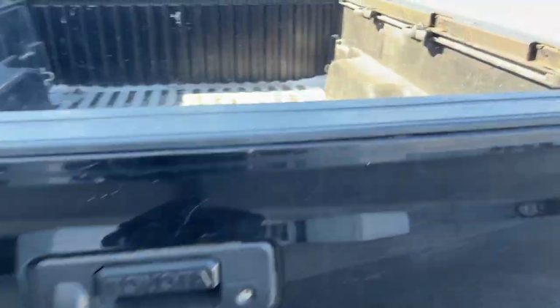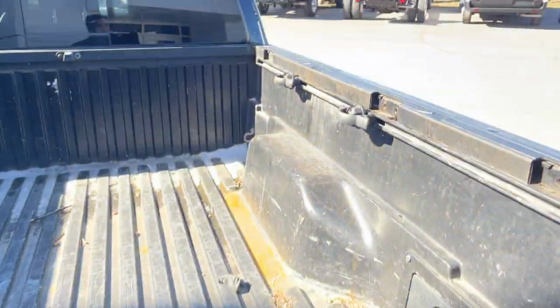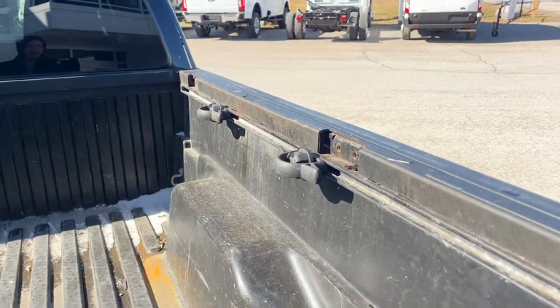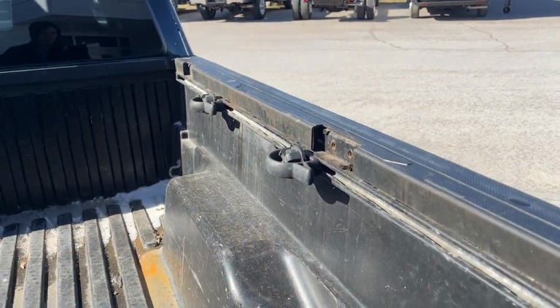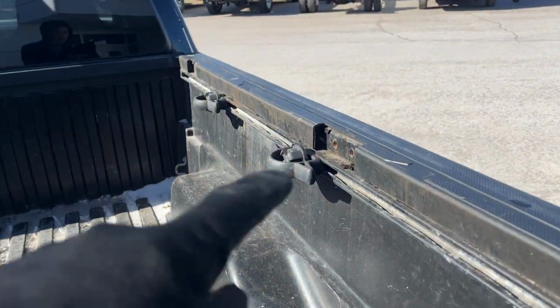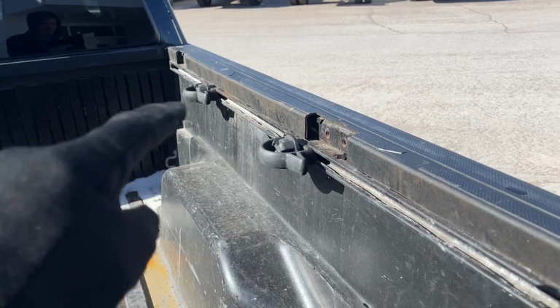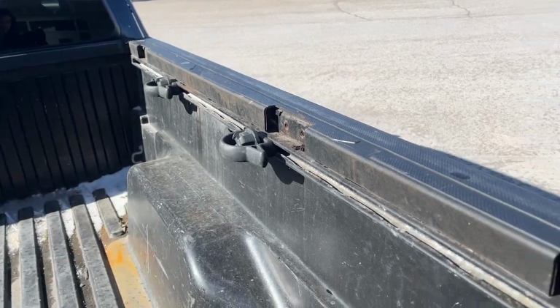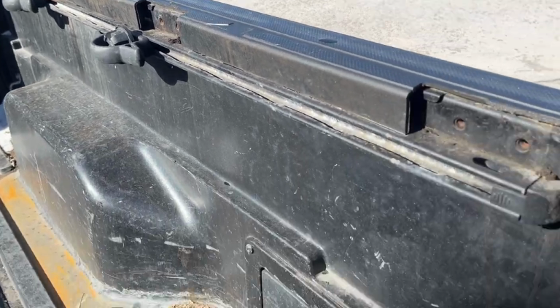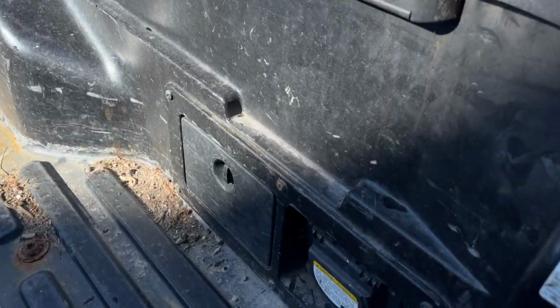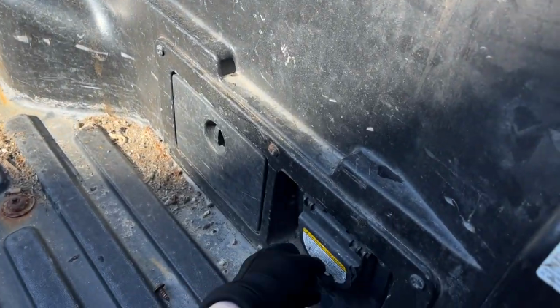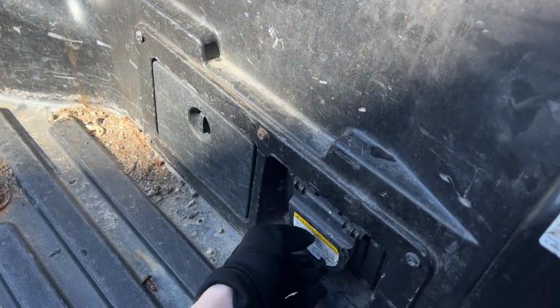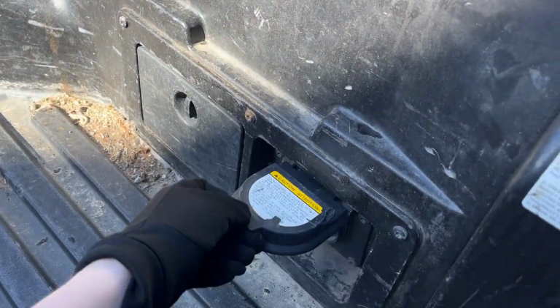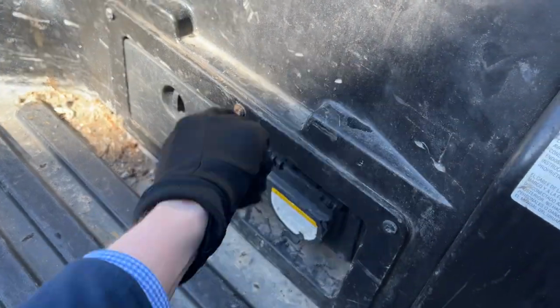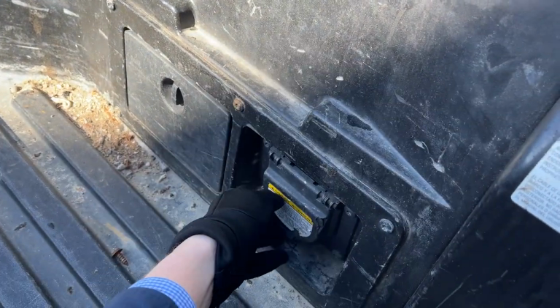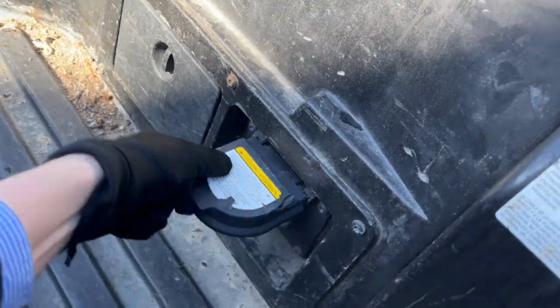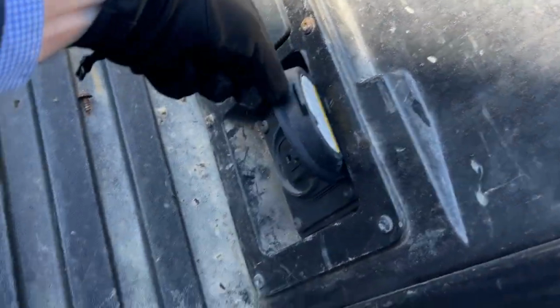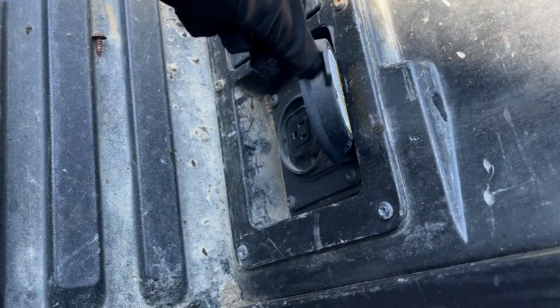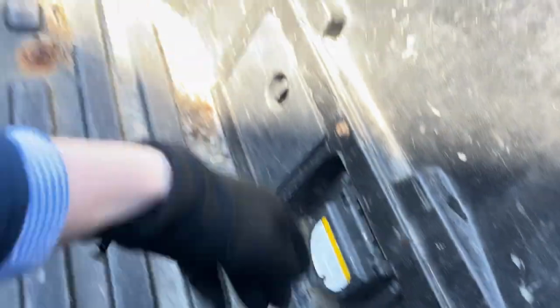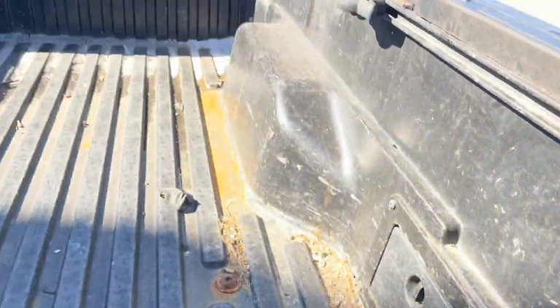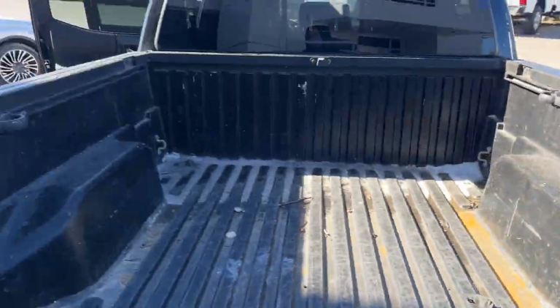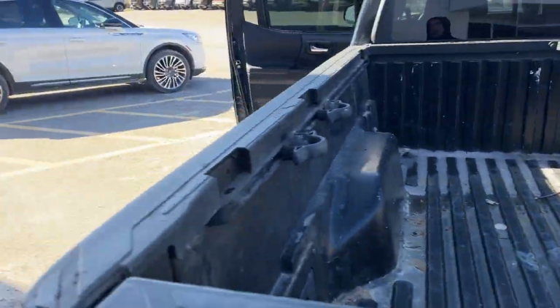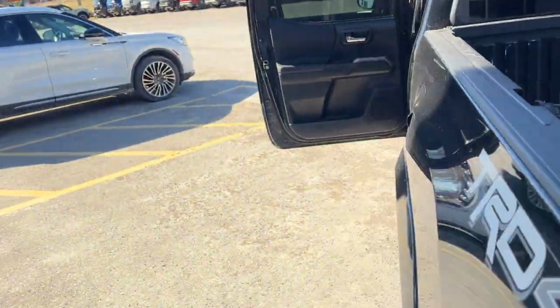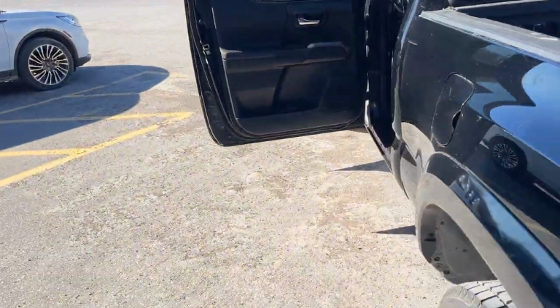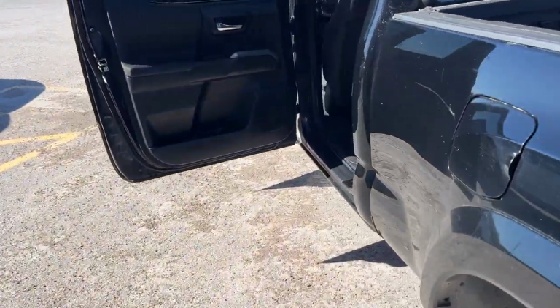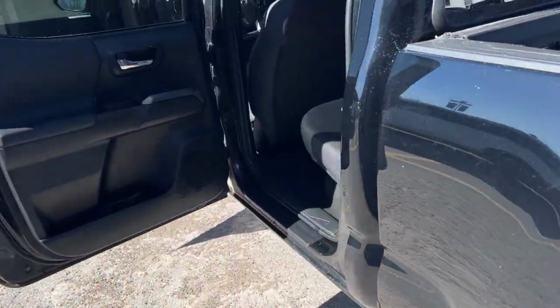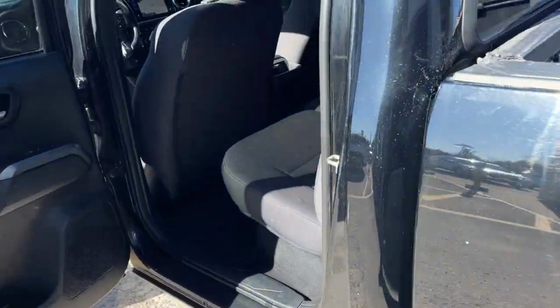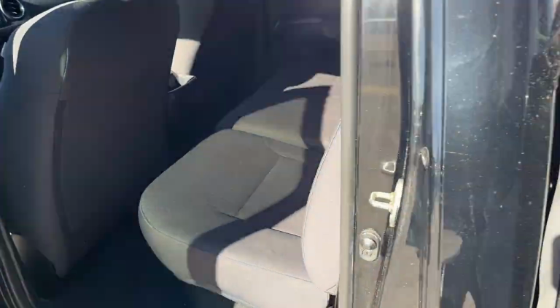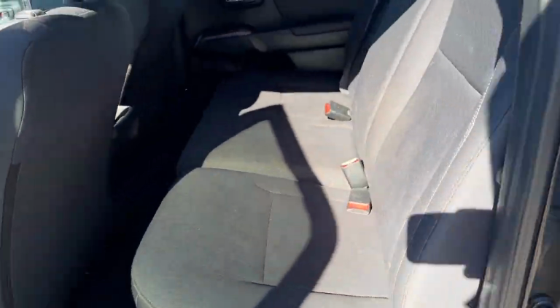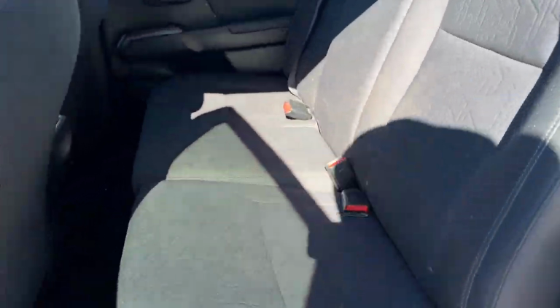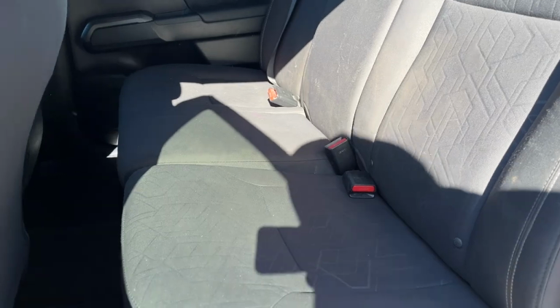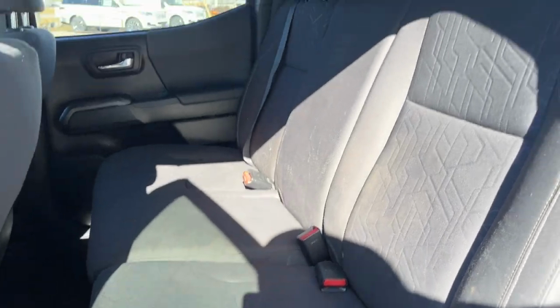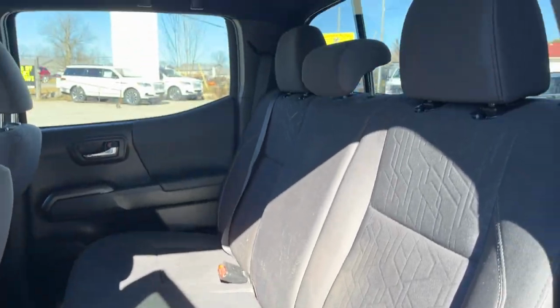Coming around to the back, you have your different trailer connections, and you have your bed here with different connections on the side. You also have a power outlet in the back underneath there as well.